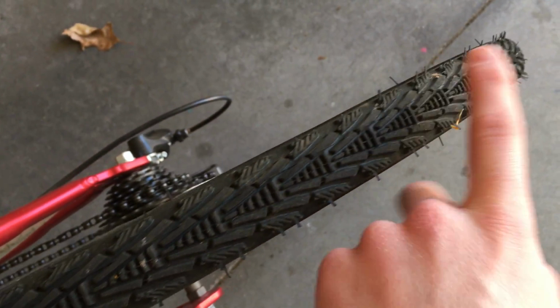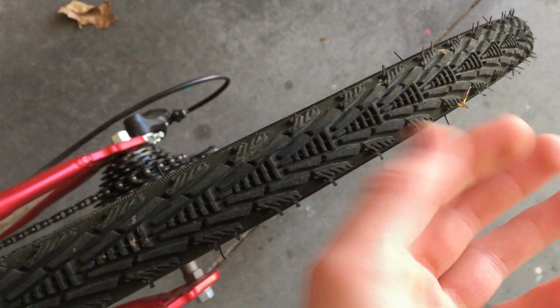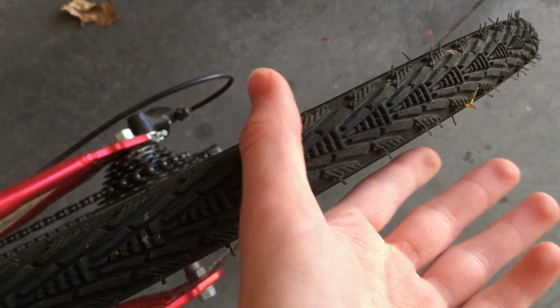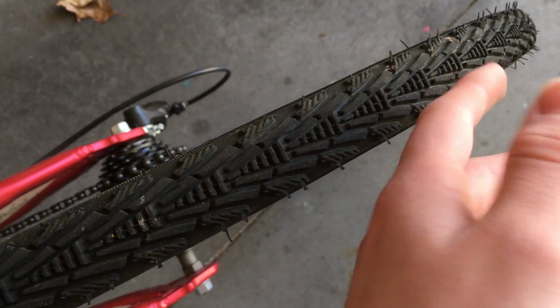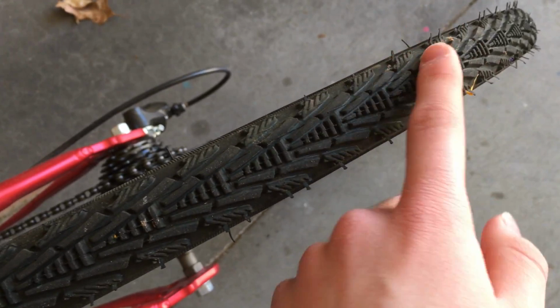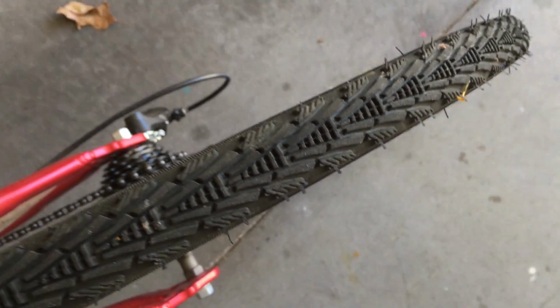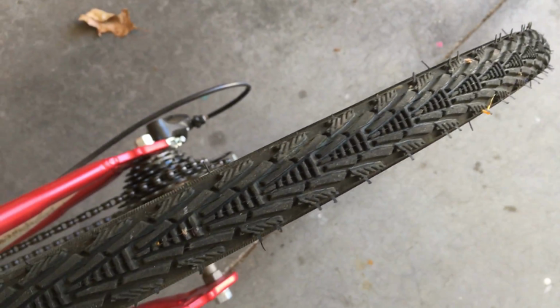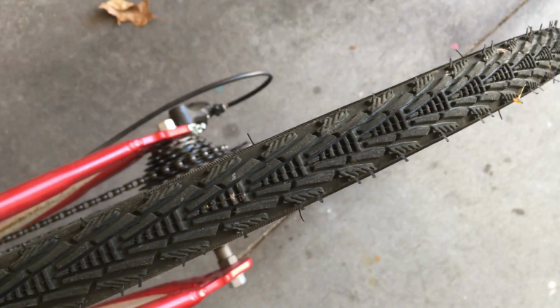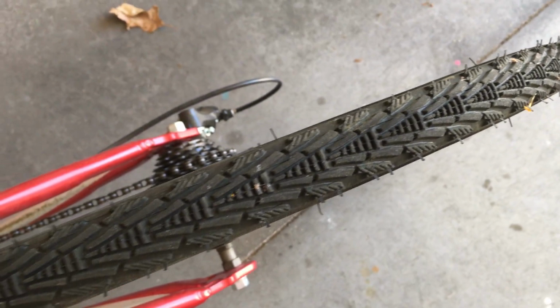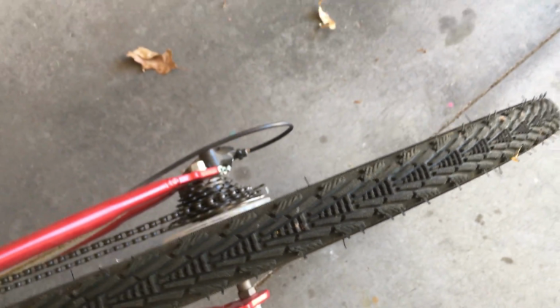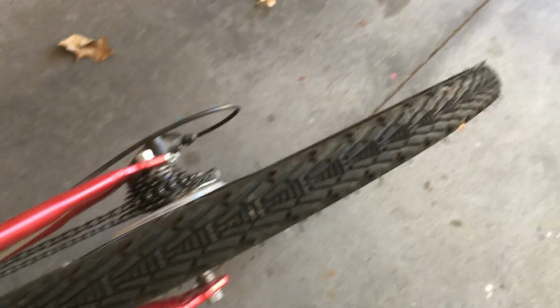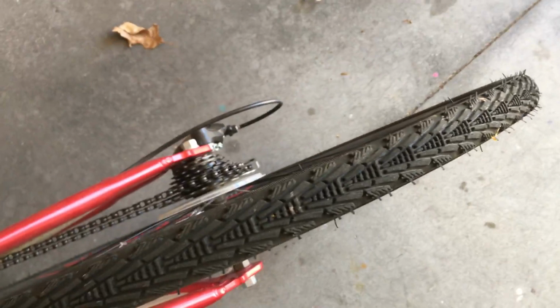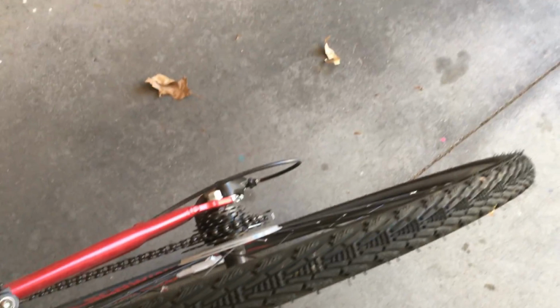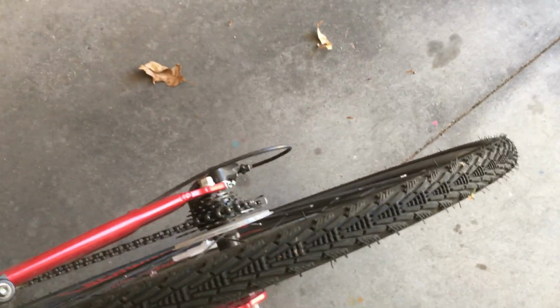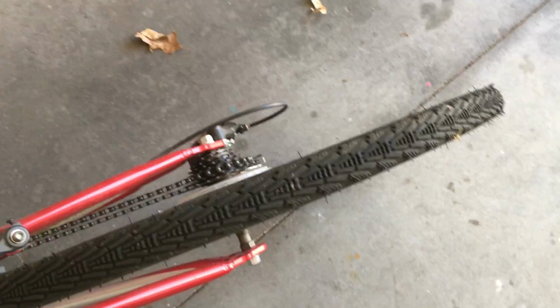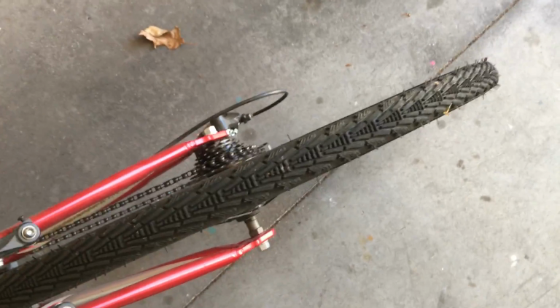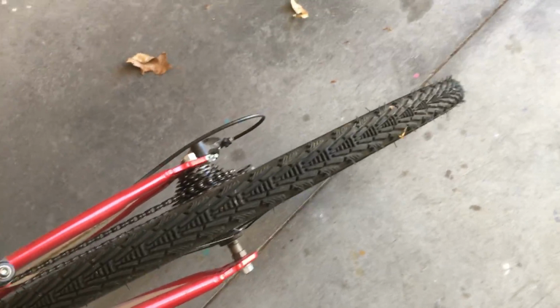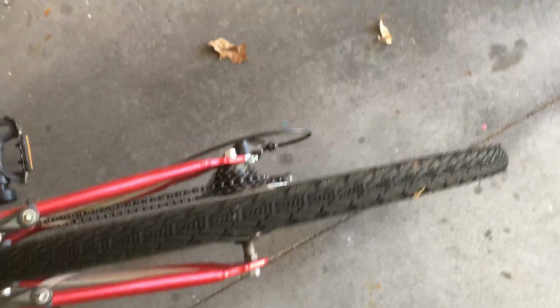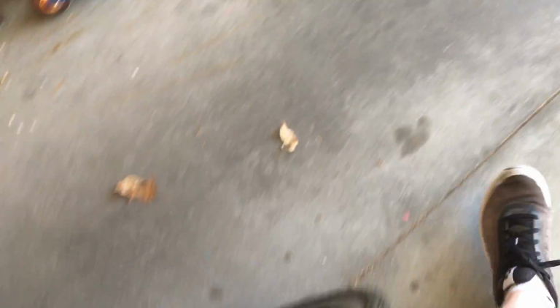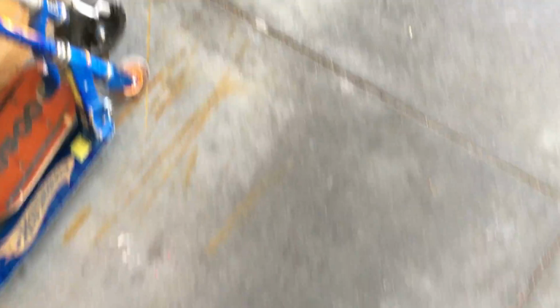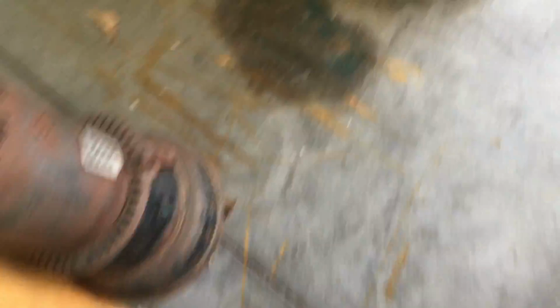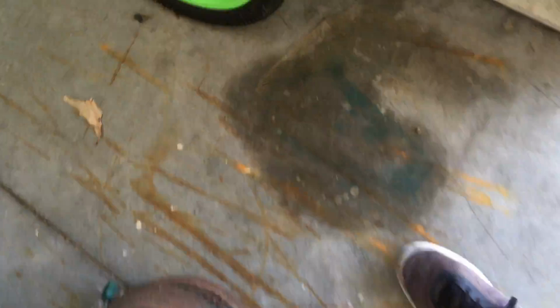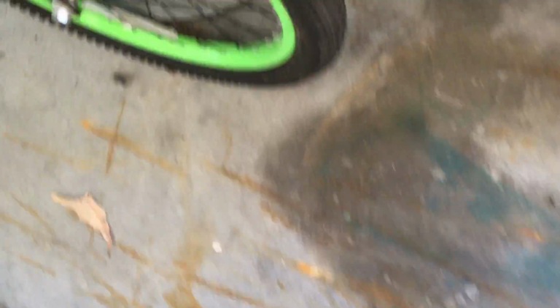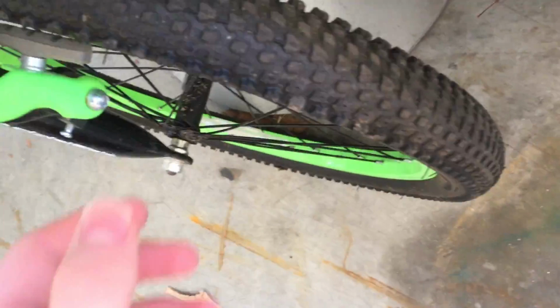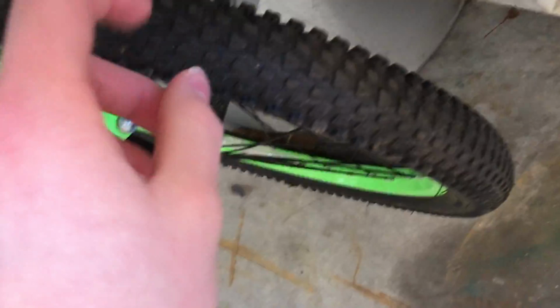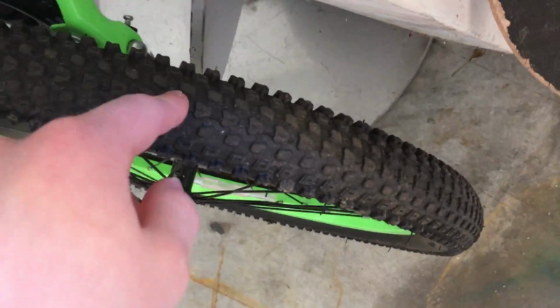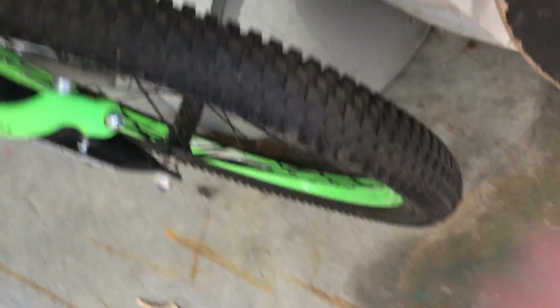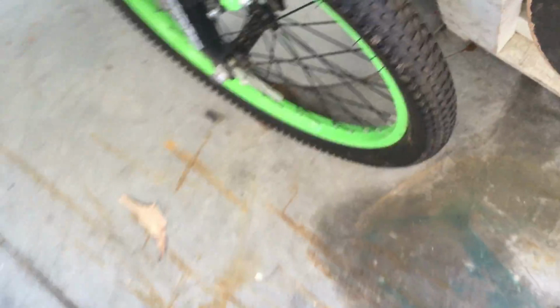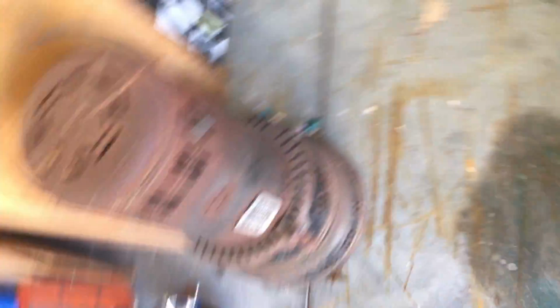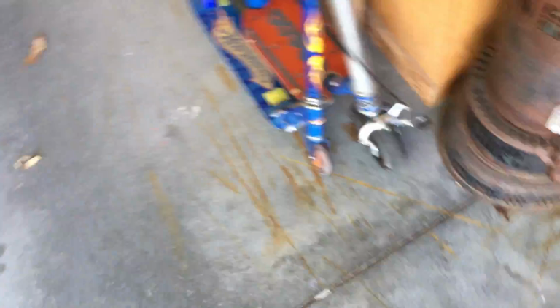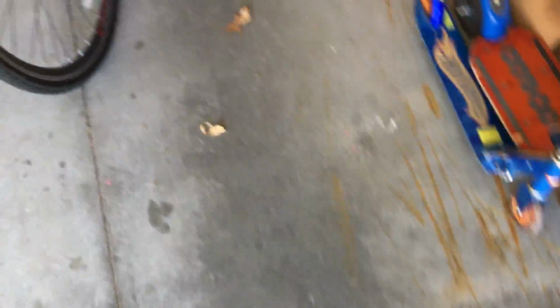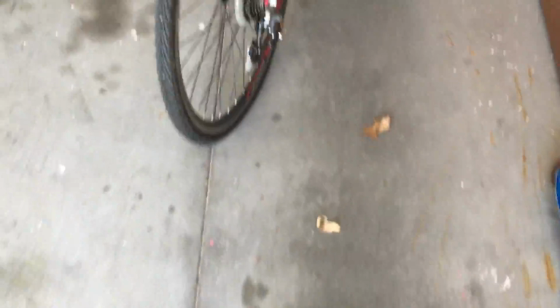They have tread for dirt, for traction, because usually on the off-road ones they'll have bigger tires like this, where they're wider, so more stable in the dirt.